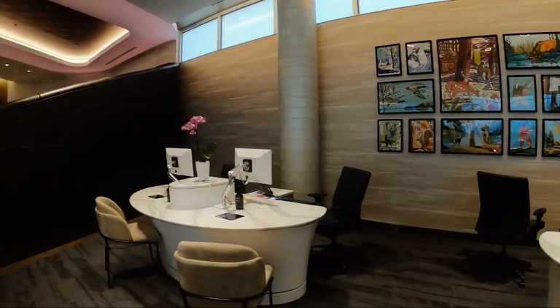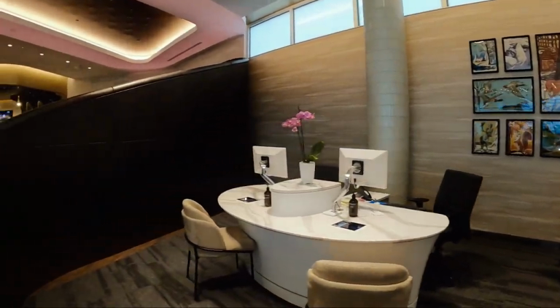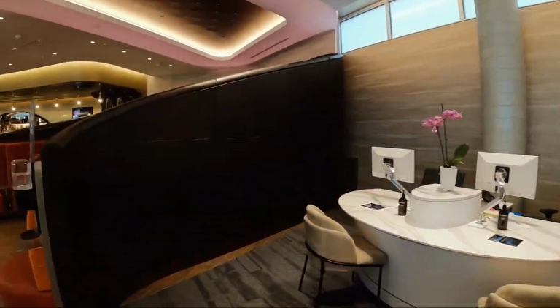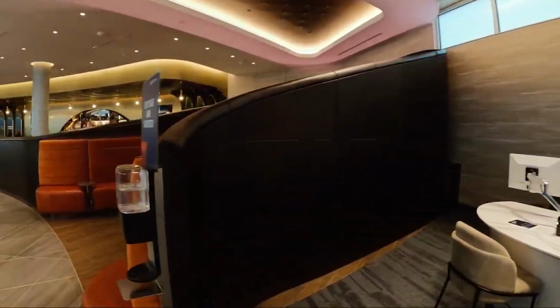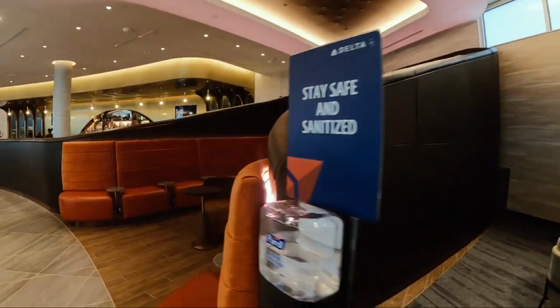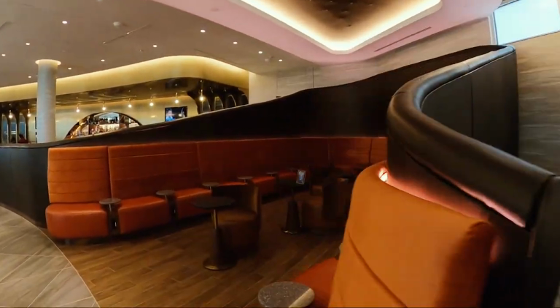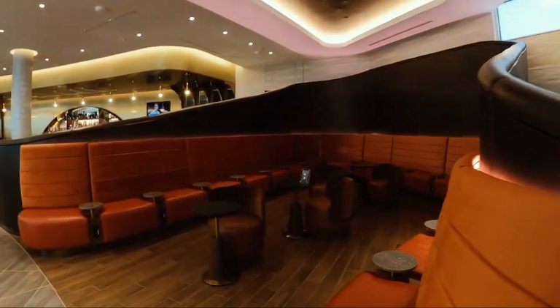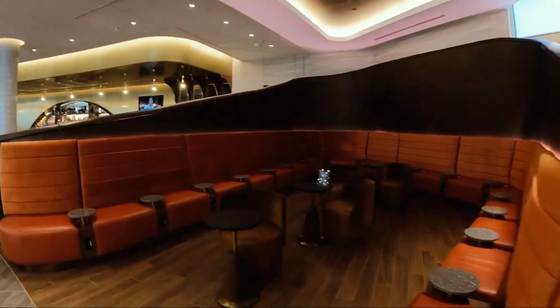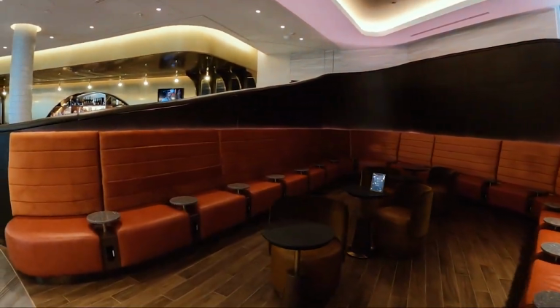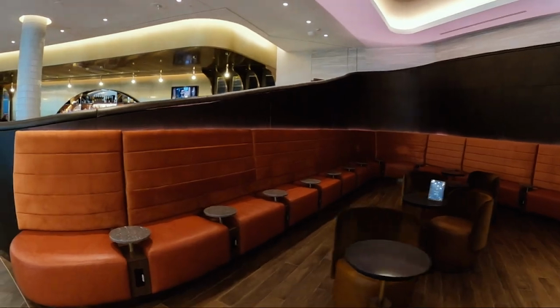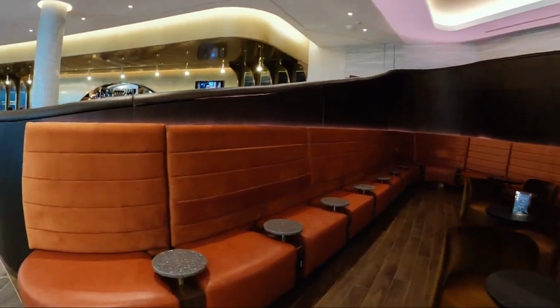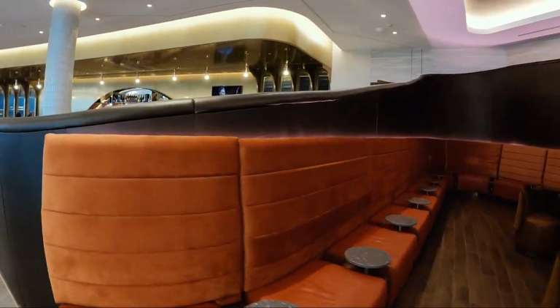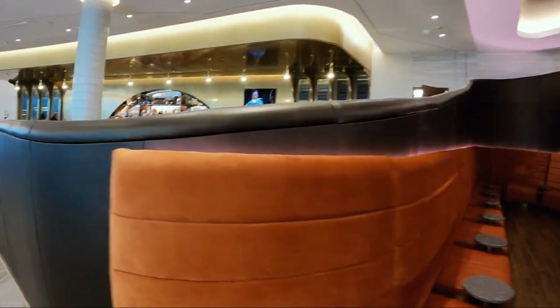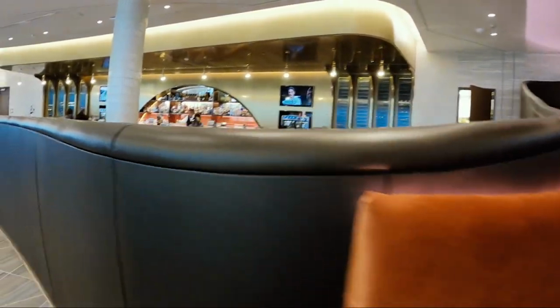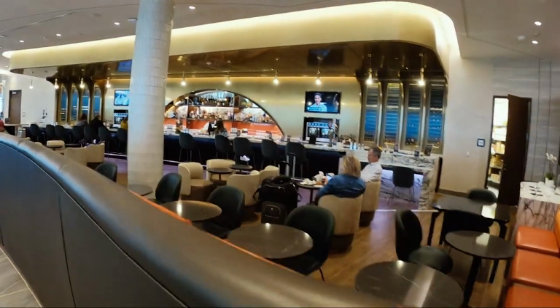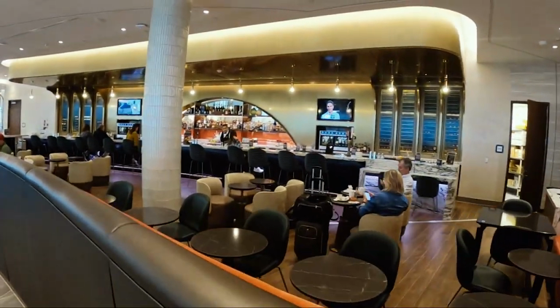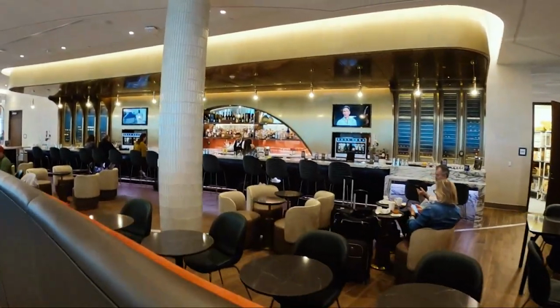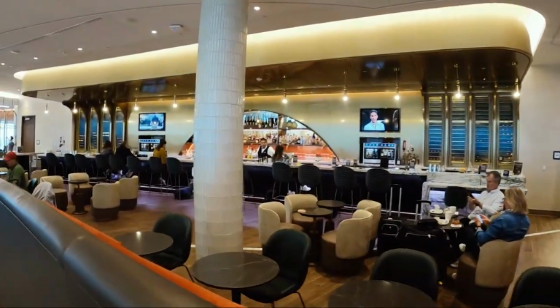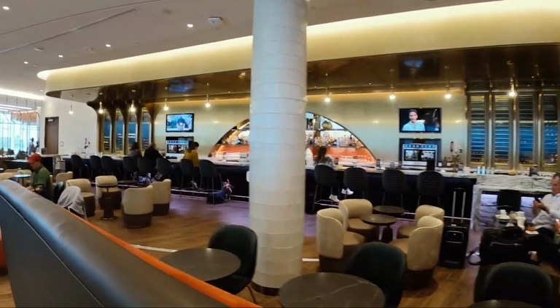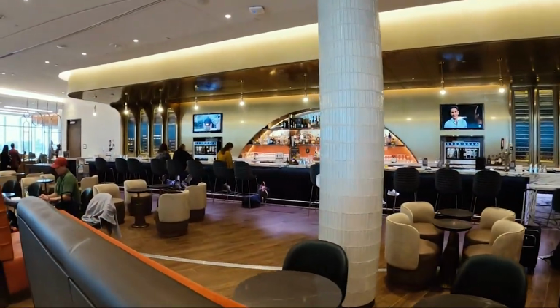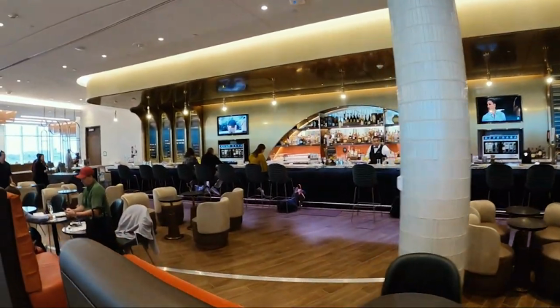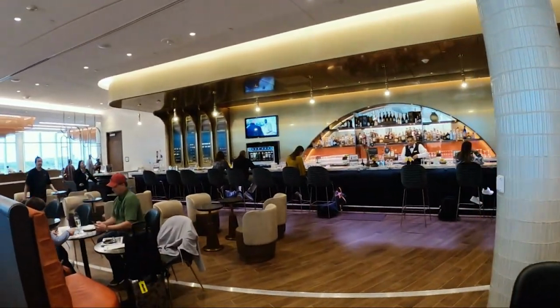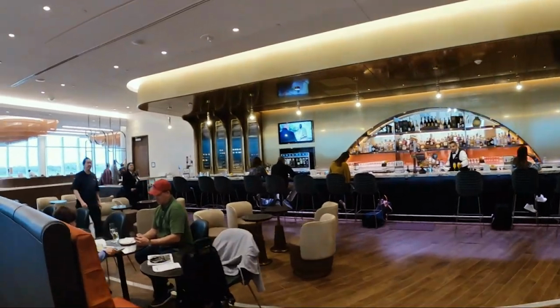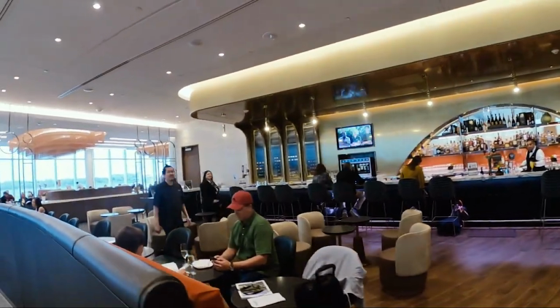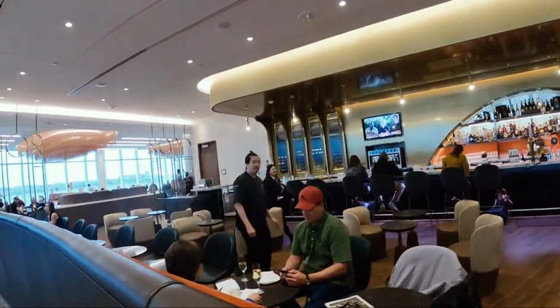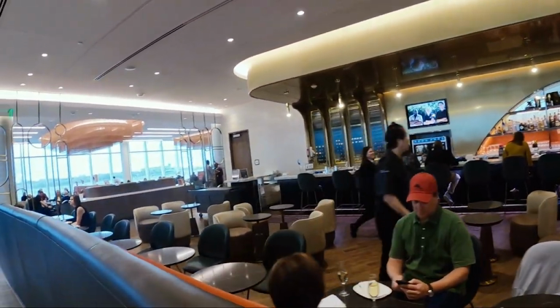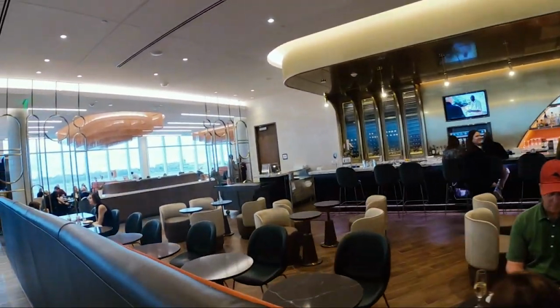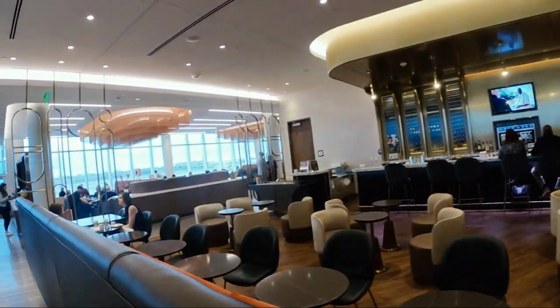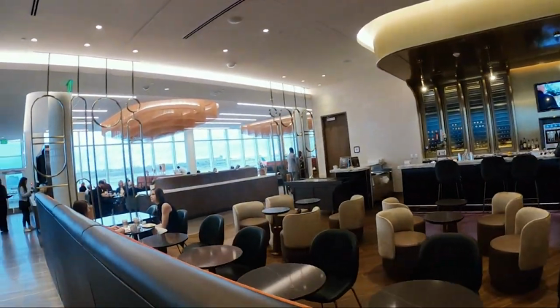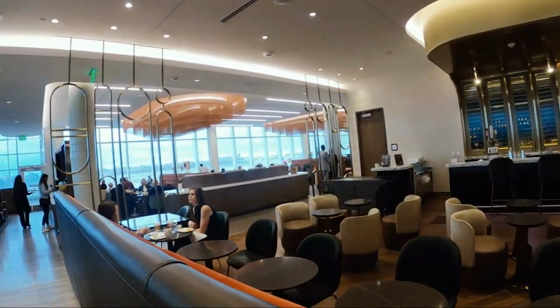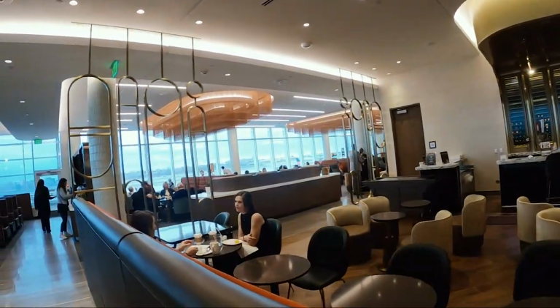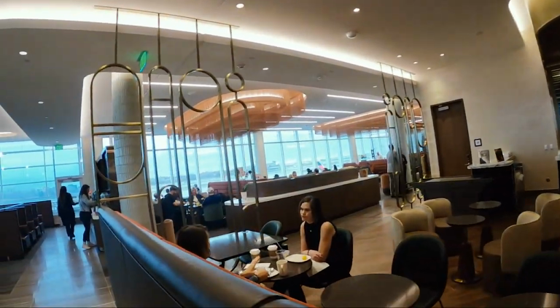Right when you enter, you can instantly tell that the Sky Club is huge. It's the biggest one definitely in the Minneapolis airport. It's 21,000 square feet and can fit up to 450 passengers. Definitely a big improvement.